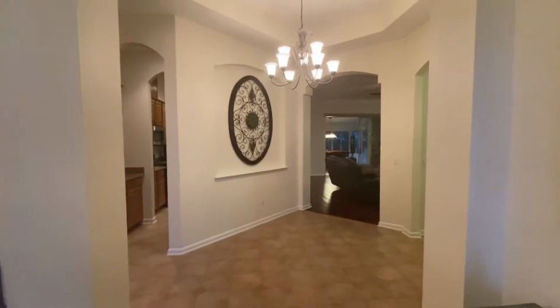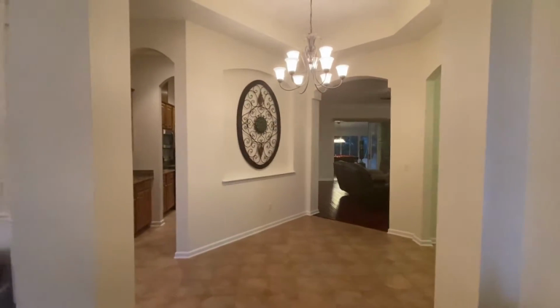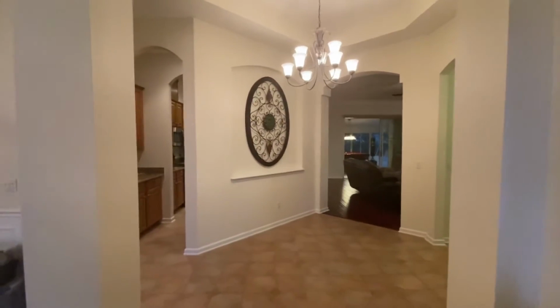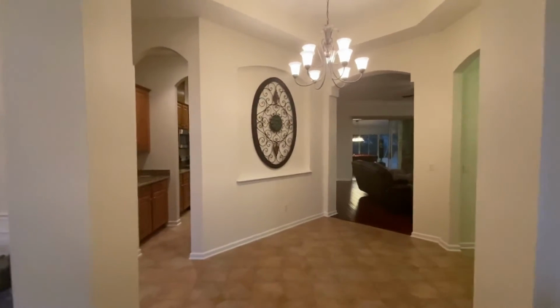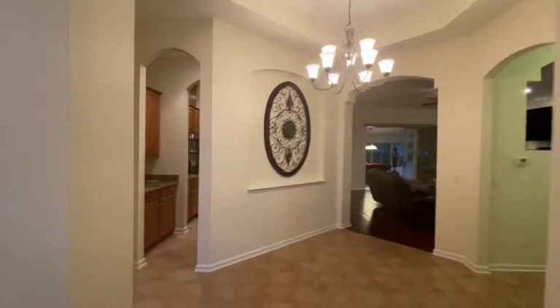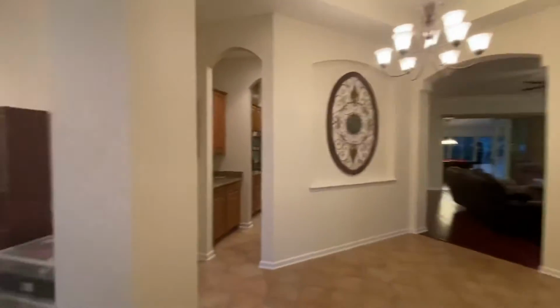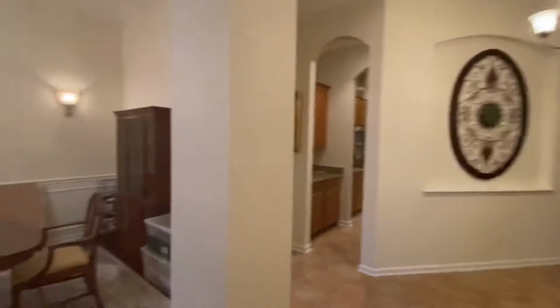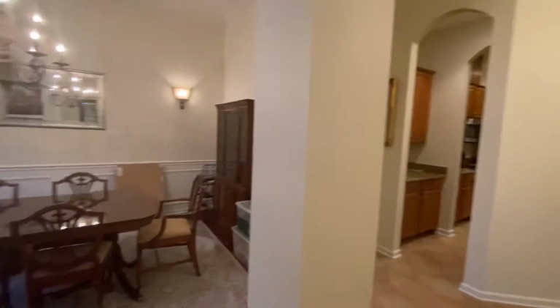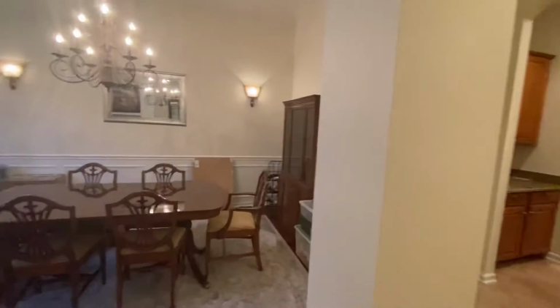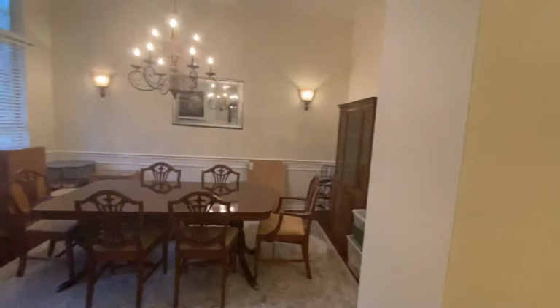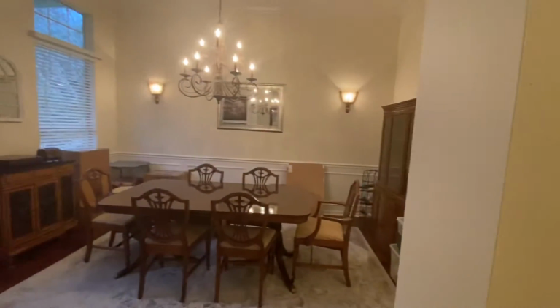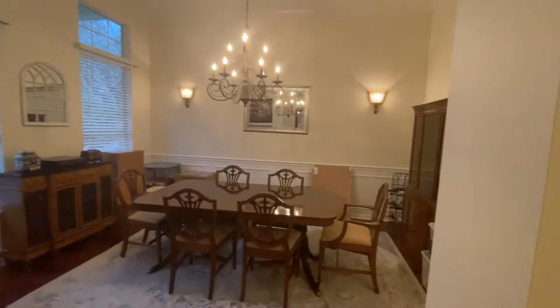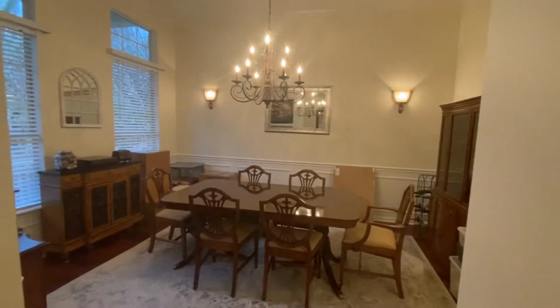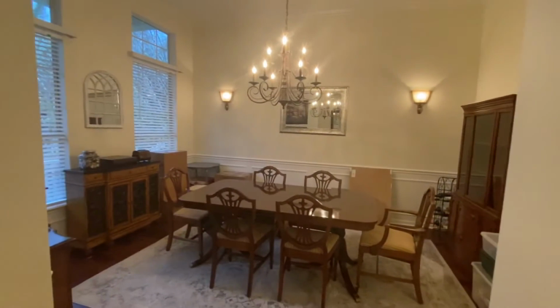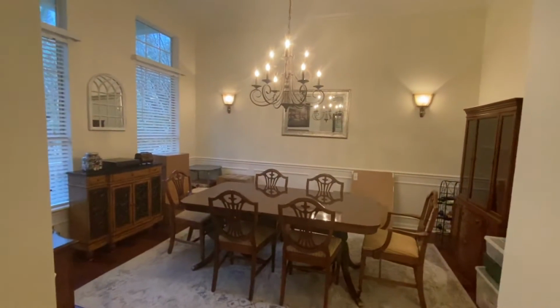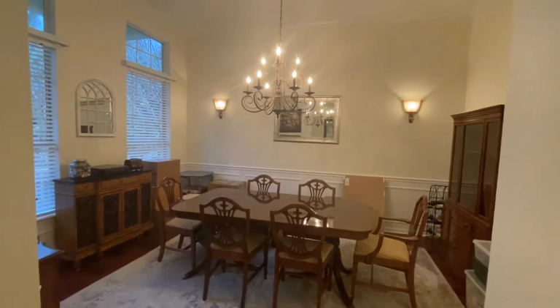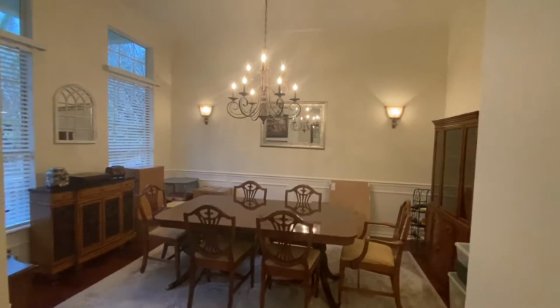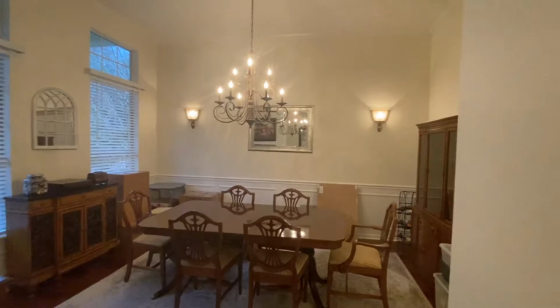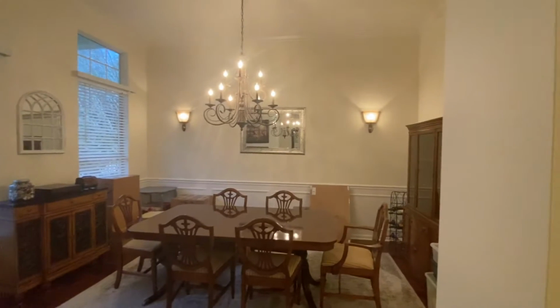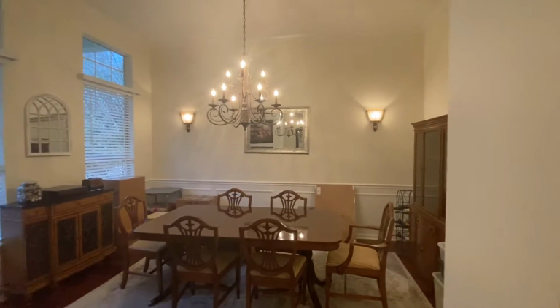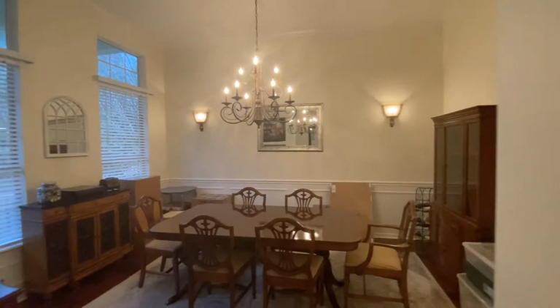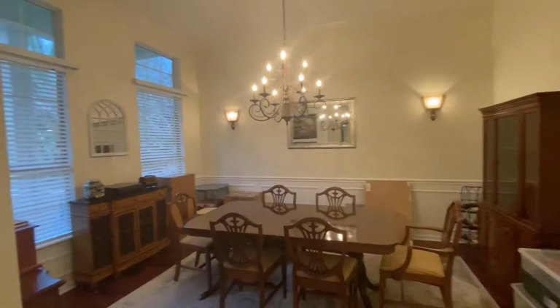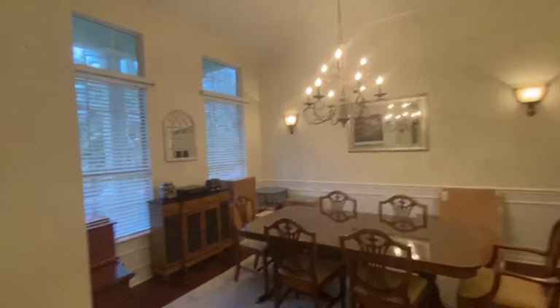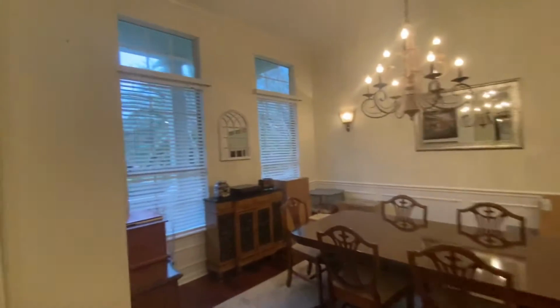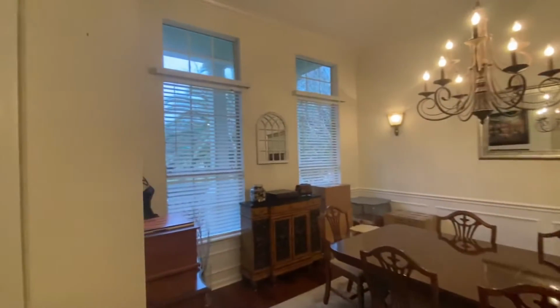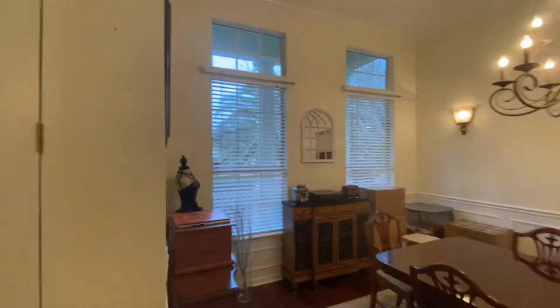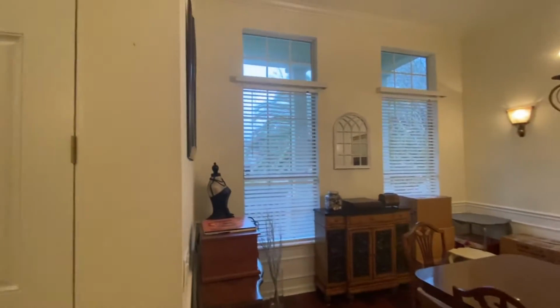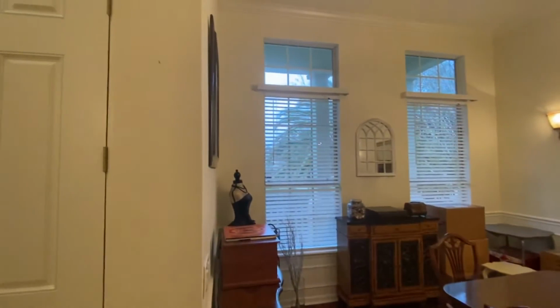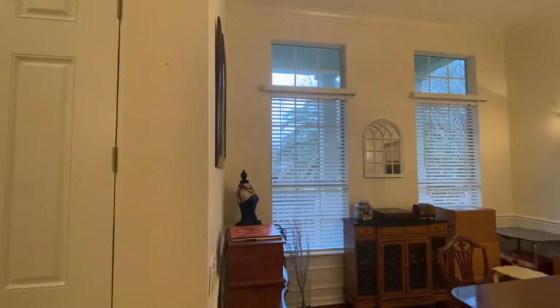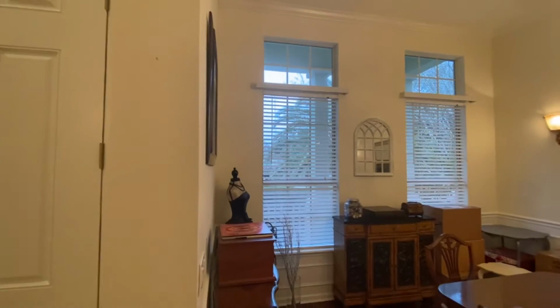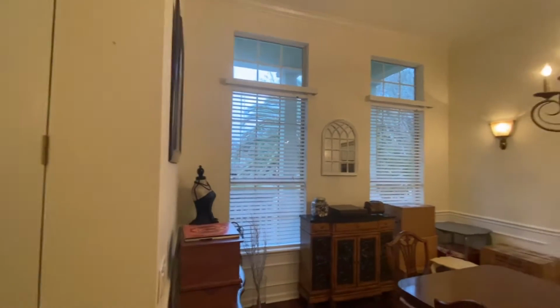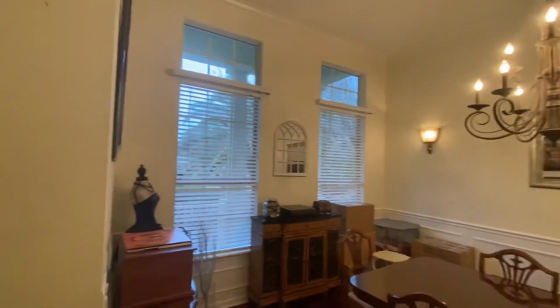As we enter the home, on the left is a dining room area with two beautiful windows facing out, bringing in lots of light.